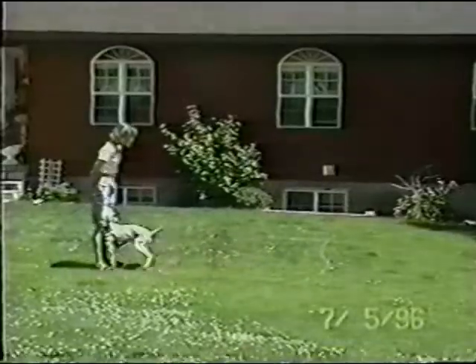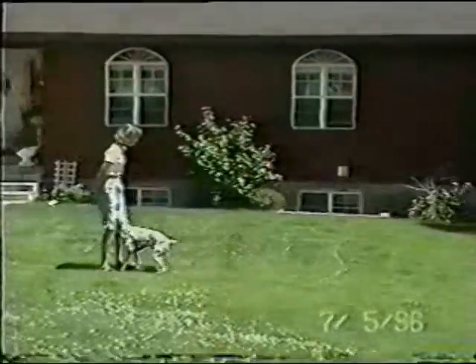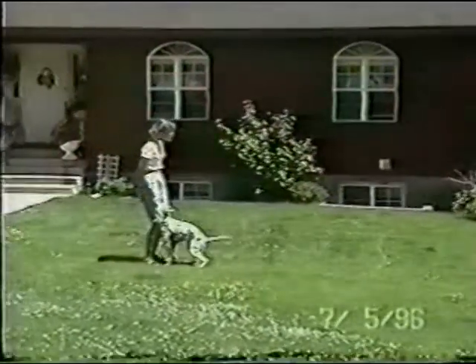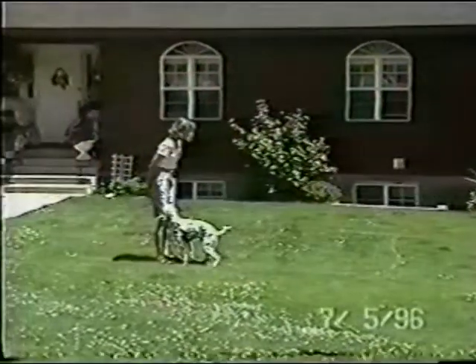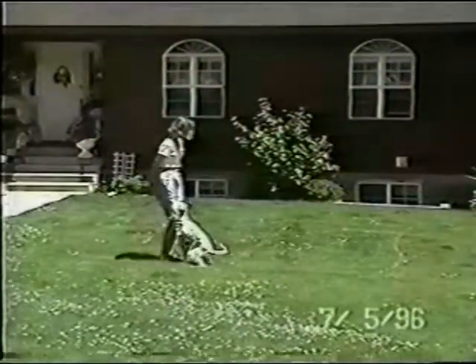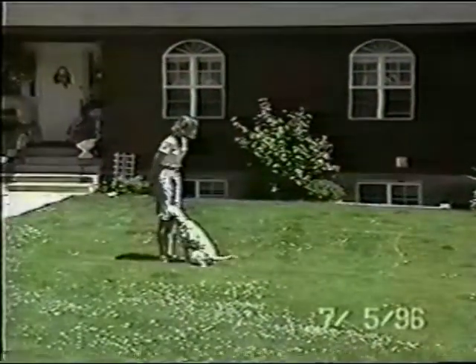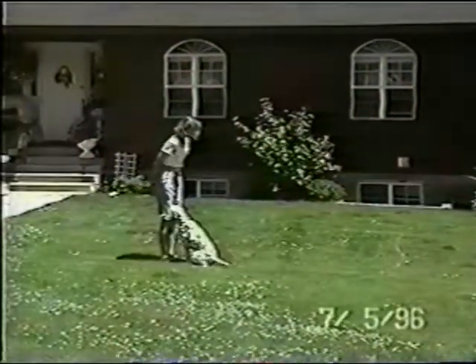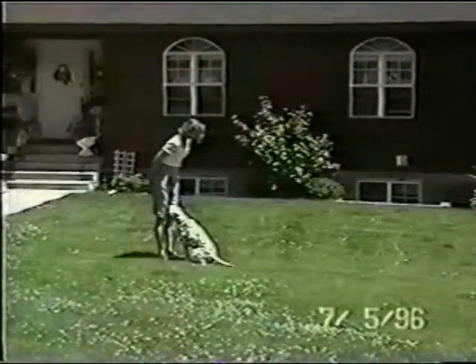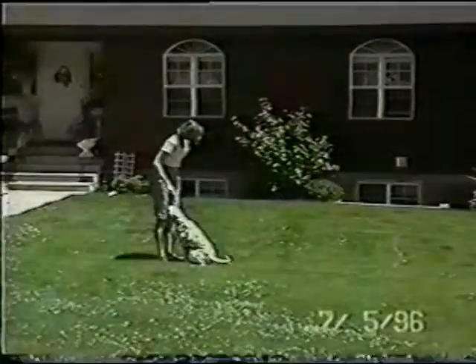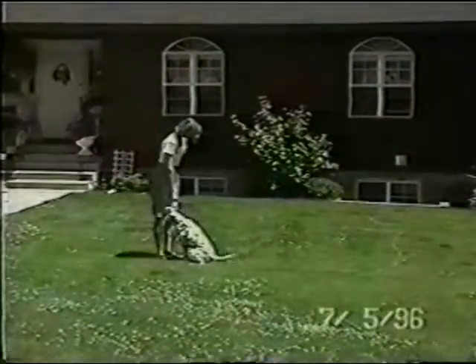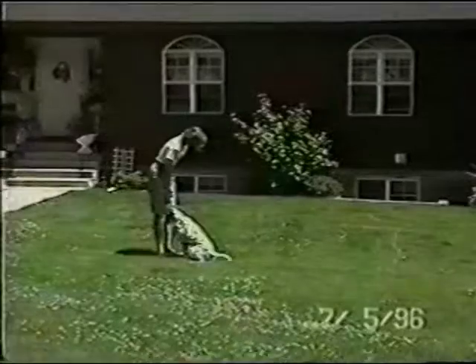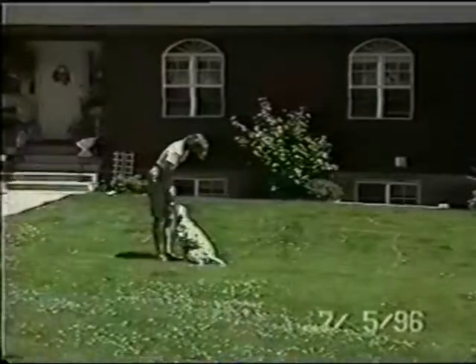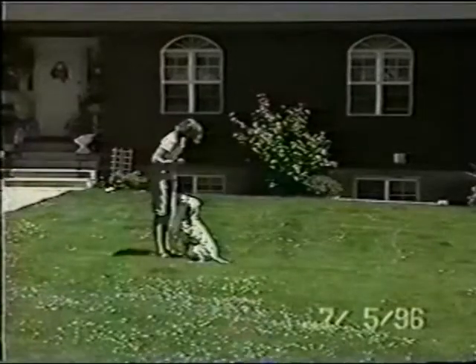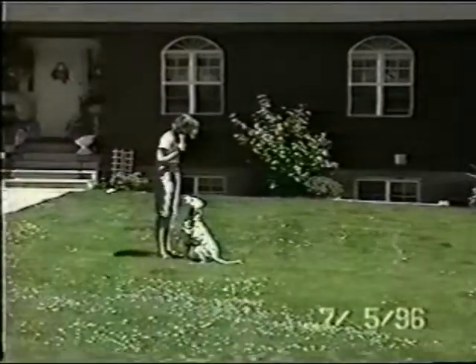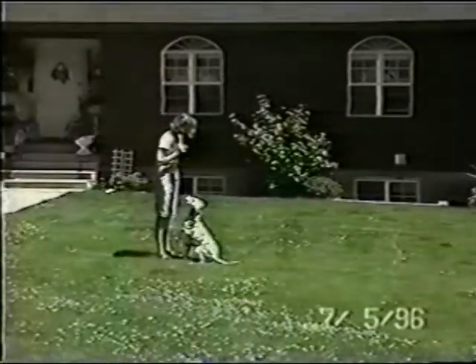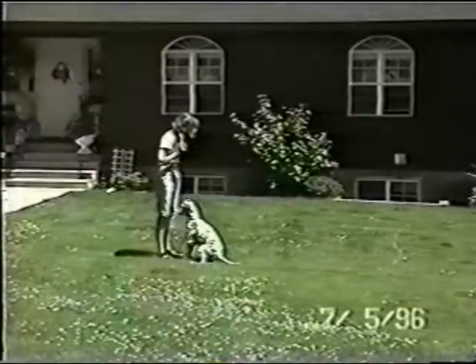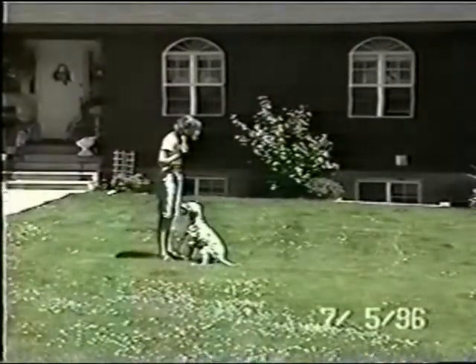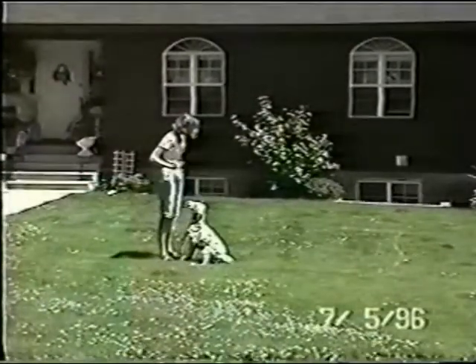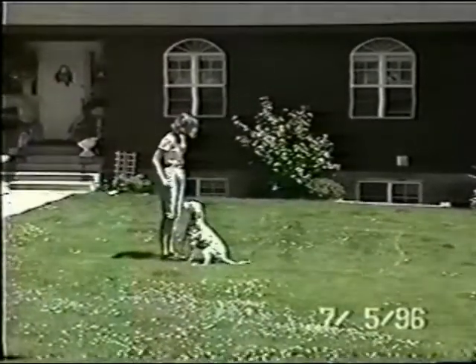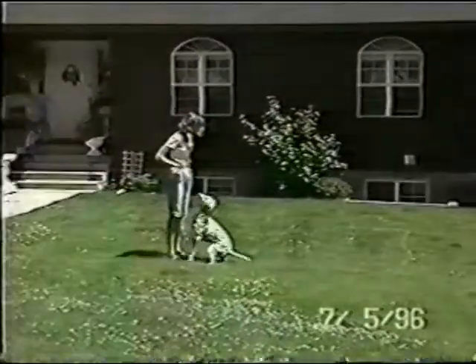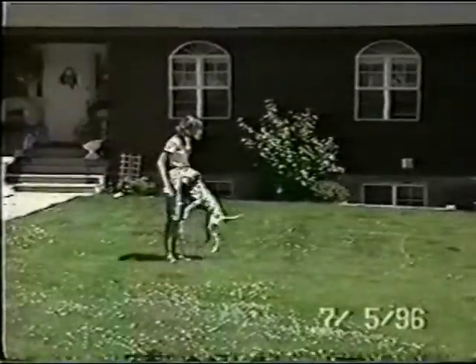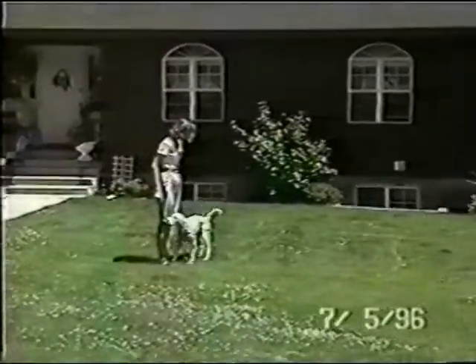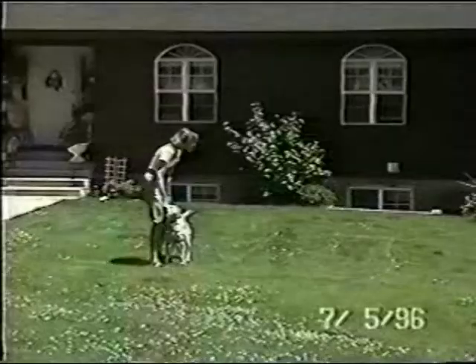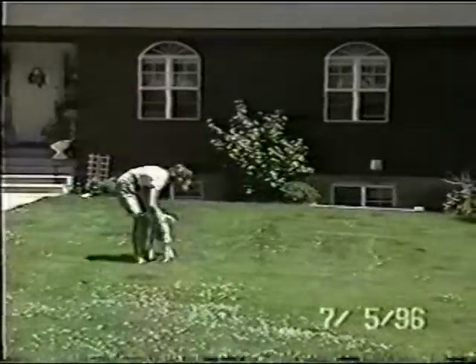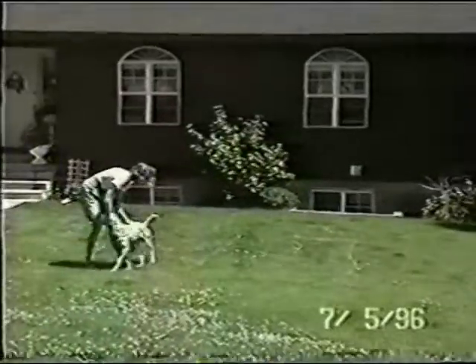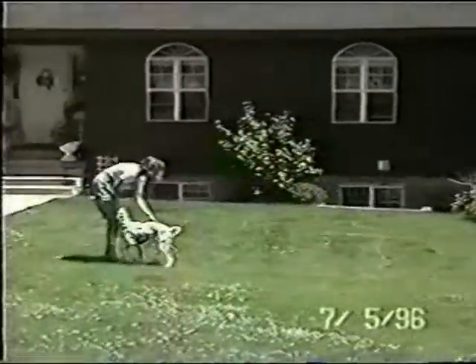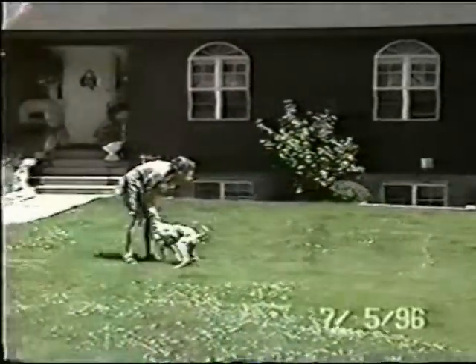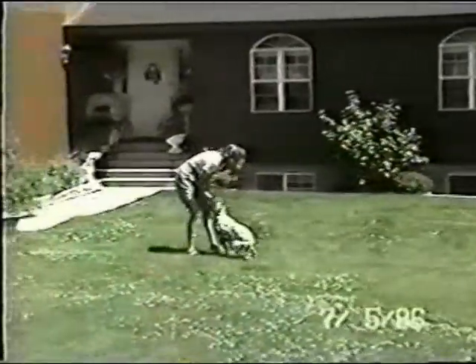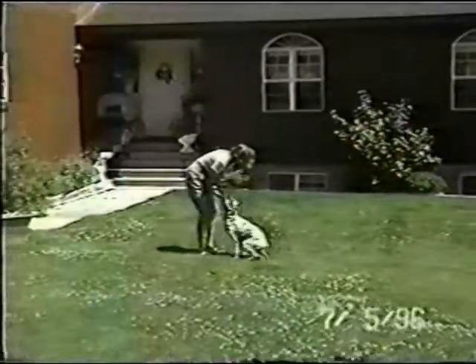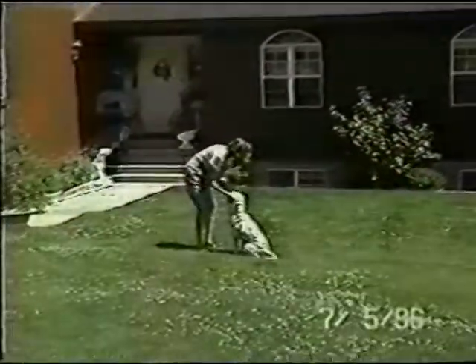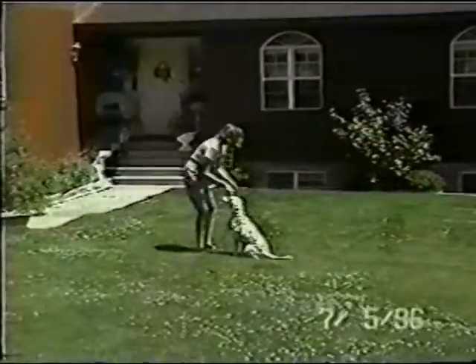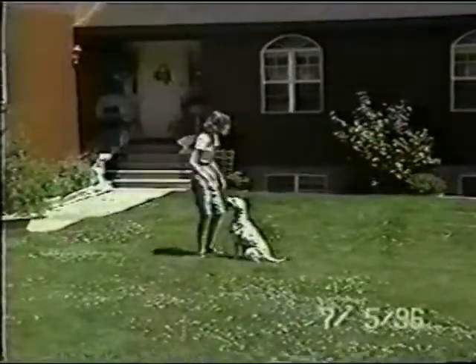Since I'm training Willie for his CD, his companion dog title, I'm also doing ground work for that, and I'm trying to get him to show a perfect recall with a nice front sit.